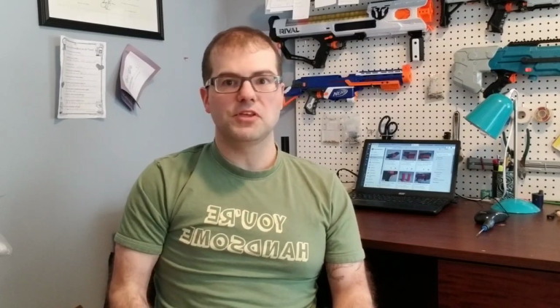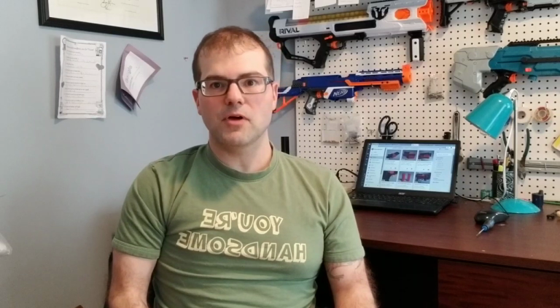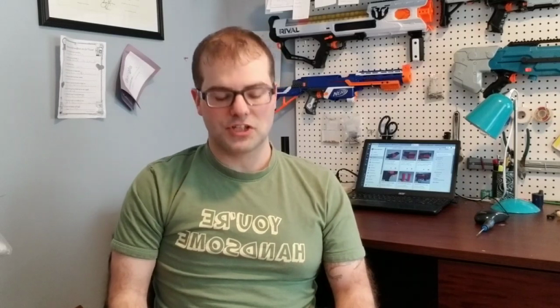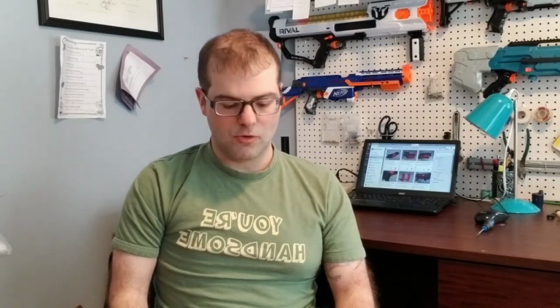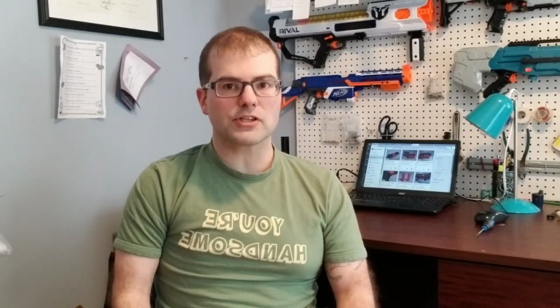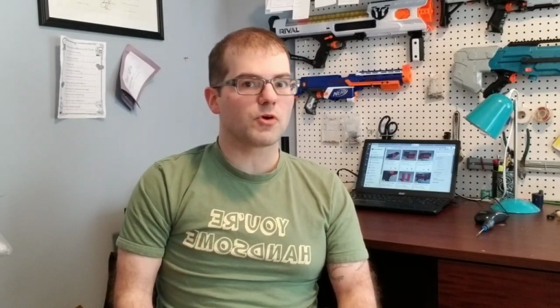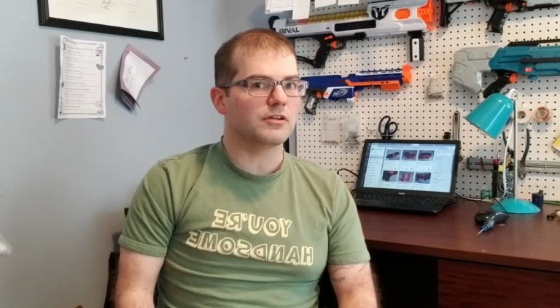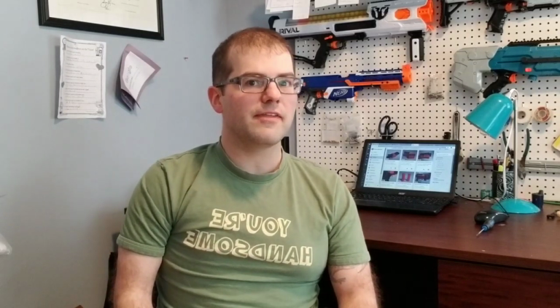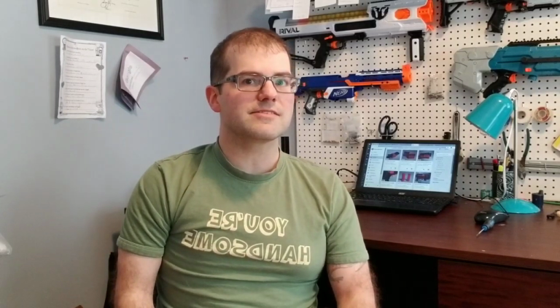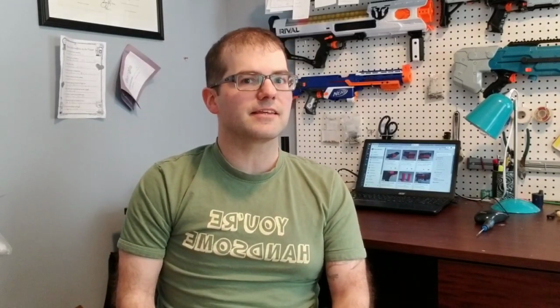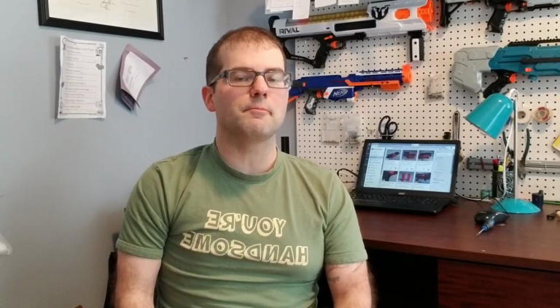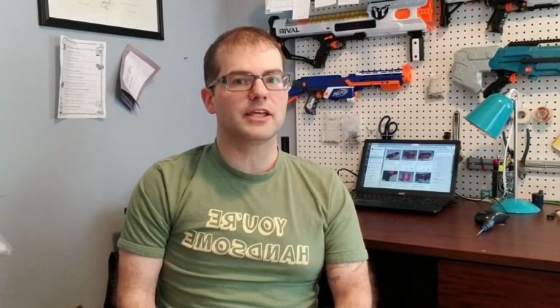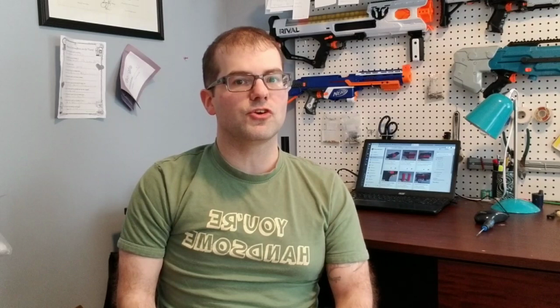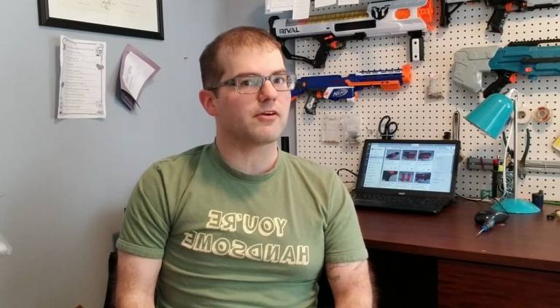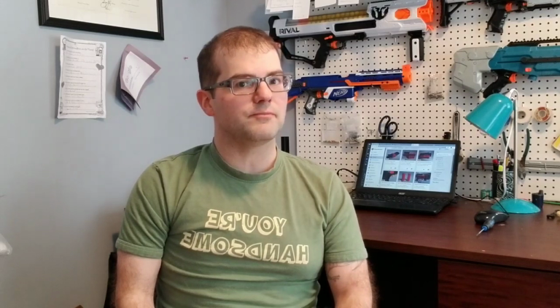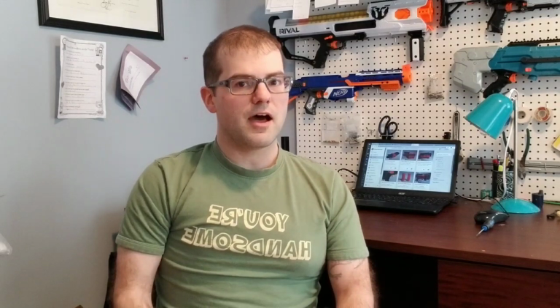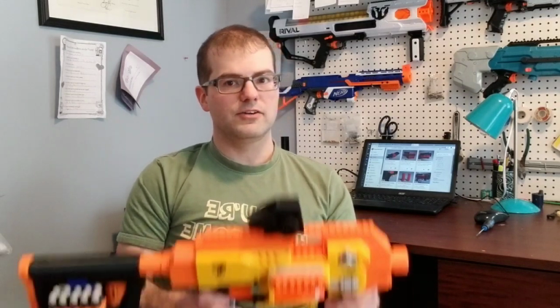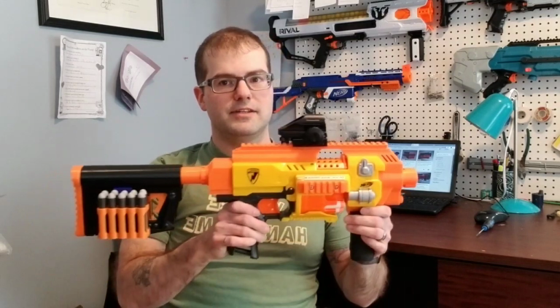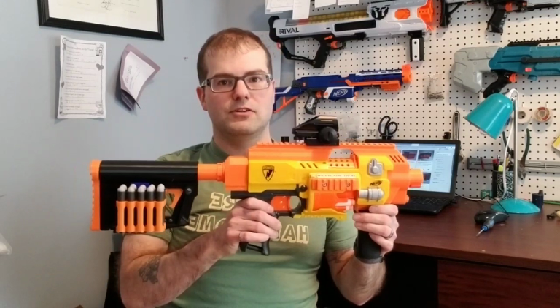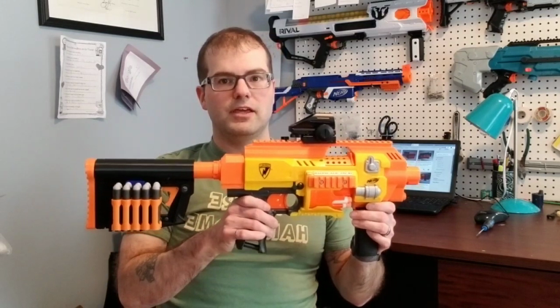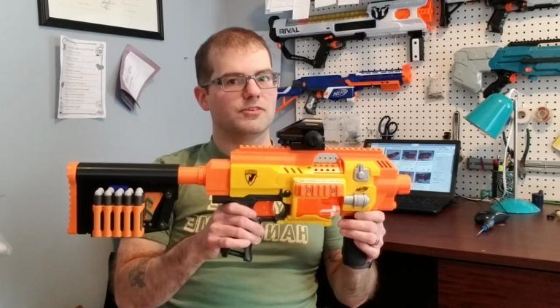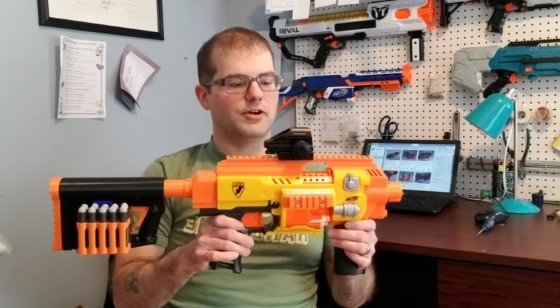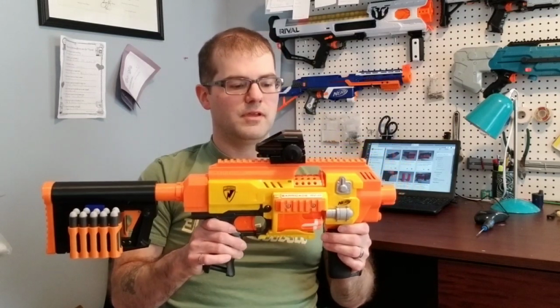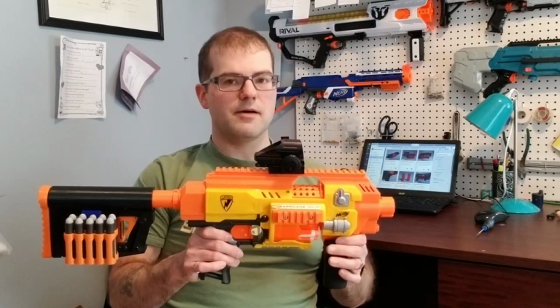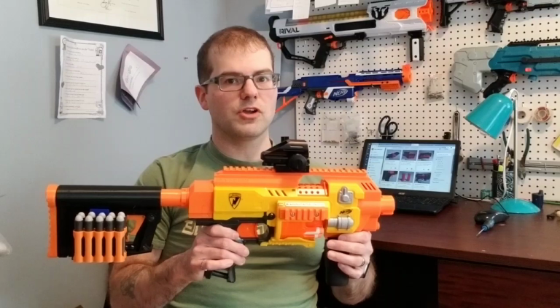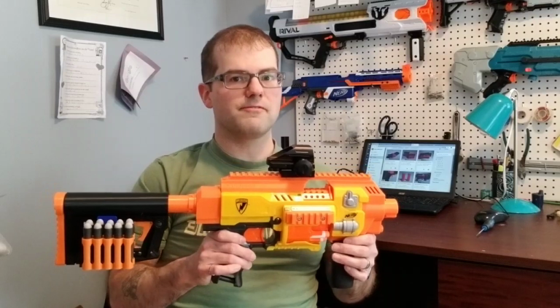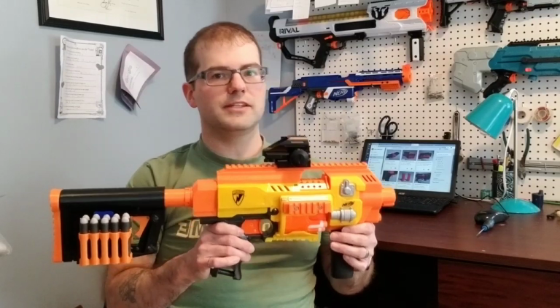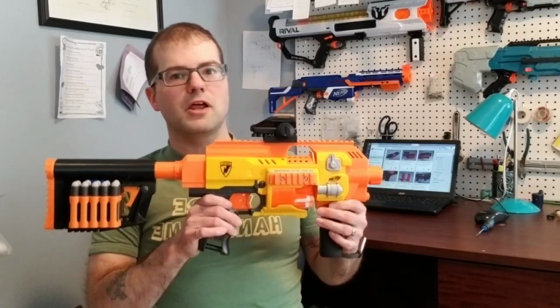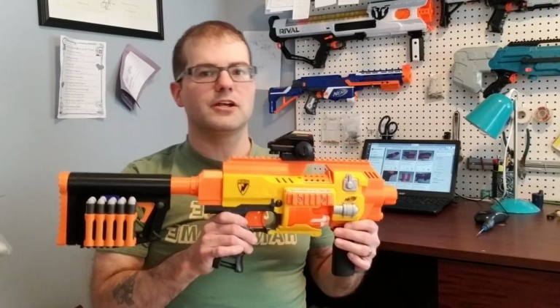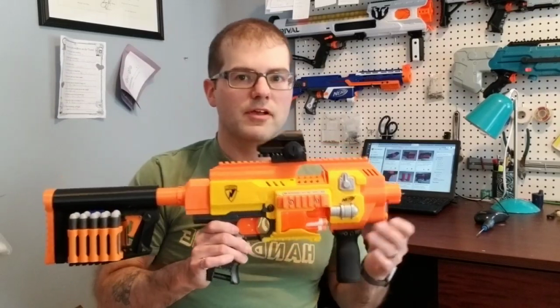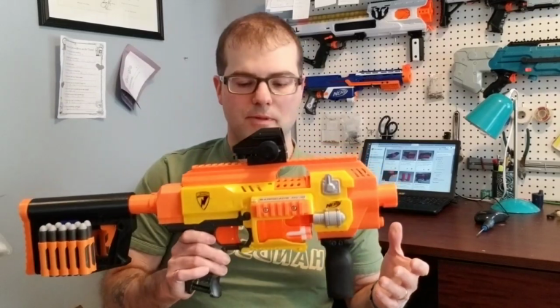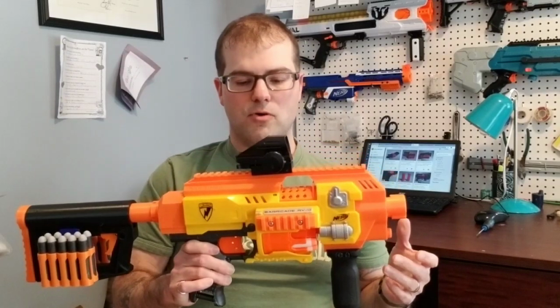Today I want to share with you a project that I've been working on, and that is the Tacticade Body Kit for the Nerf Barricade. Here it is, in all of its glory. I'm still working on some of the finer details, but I want to share some of the major components.